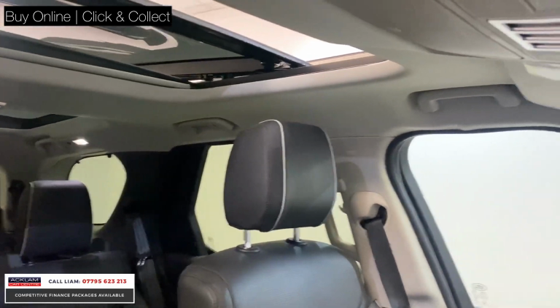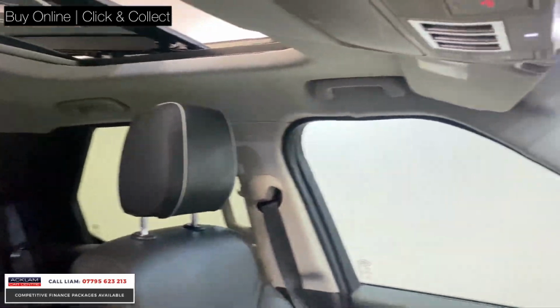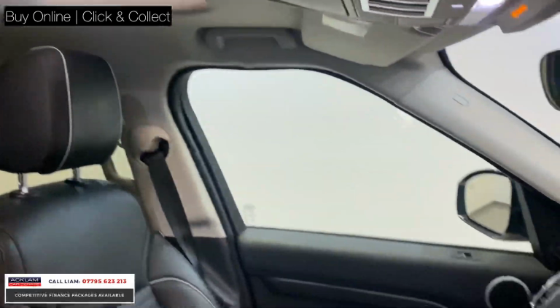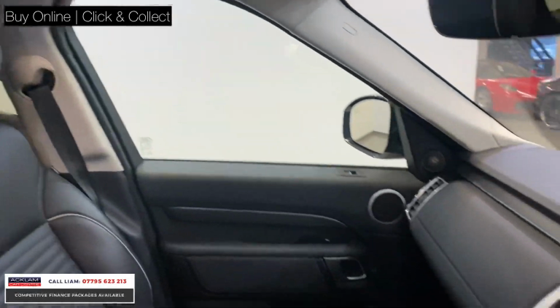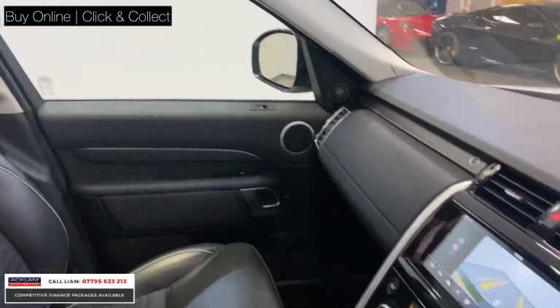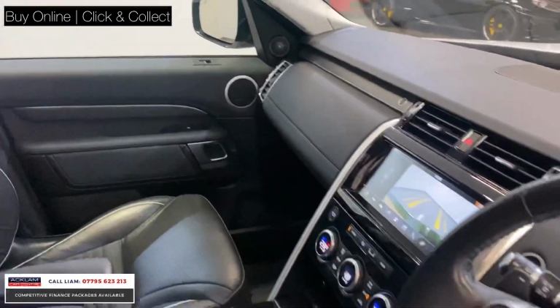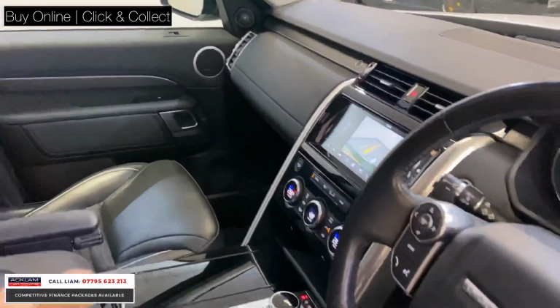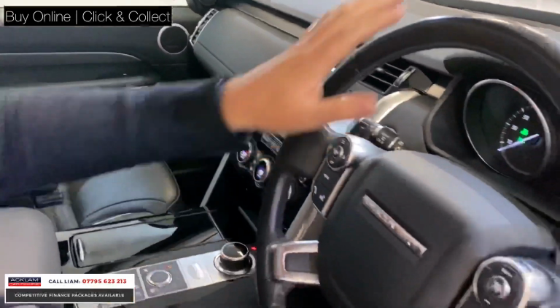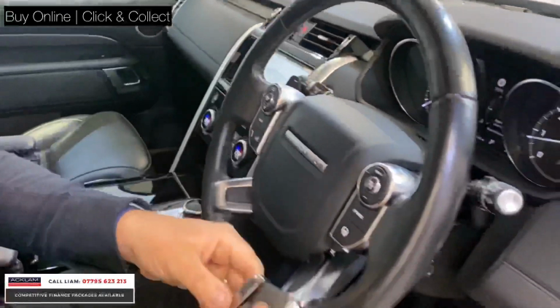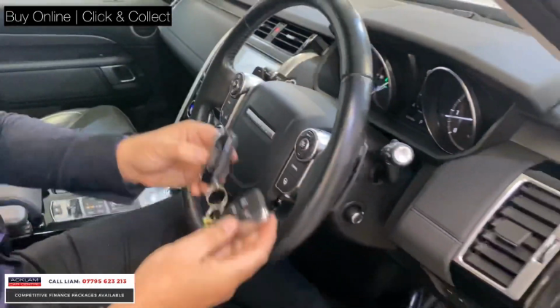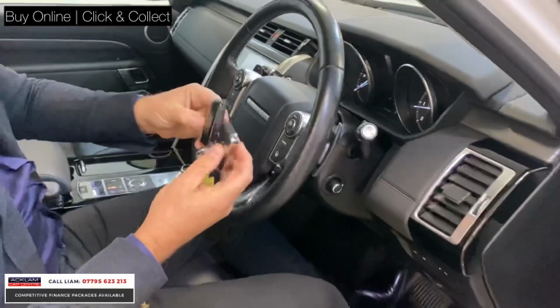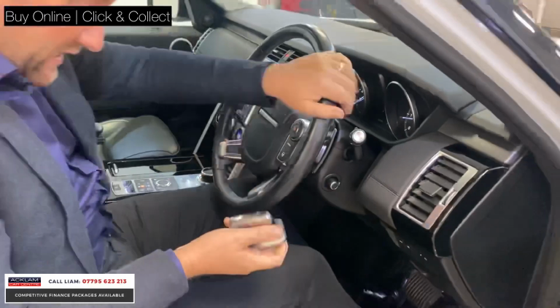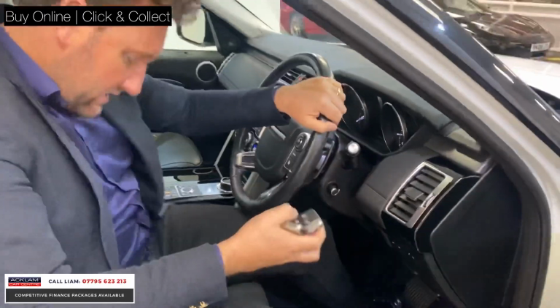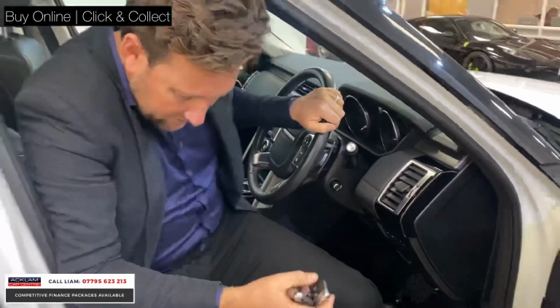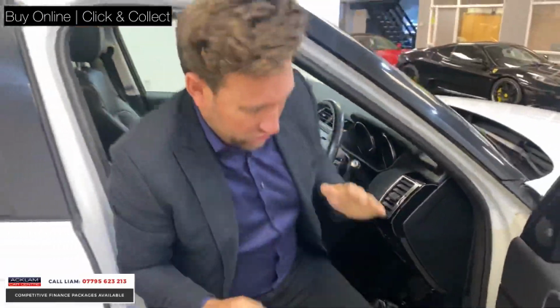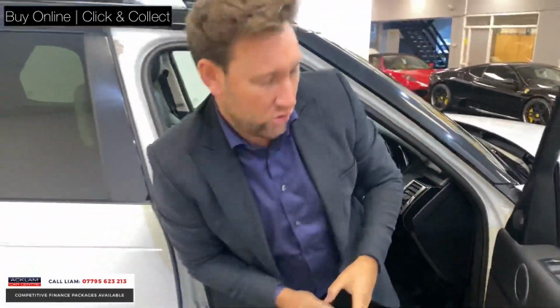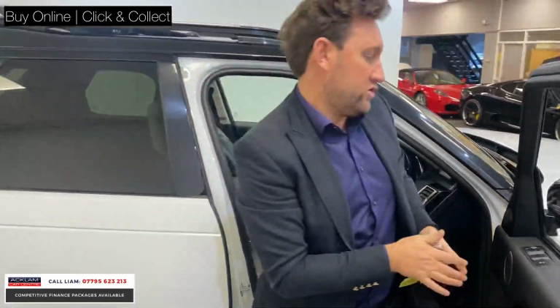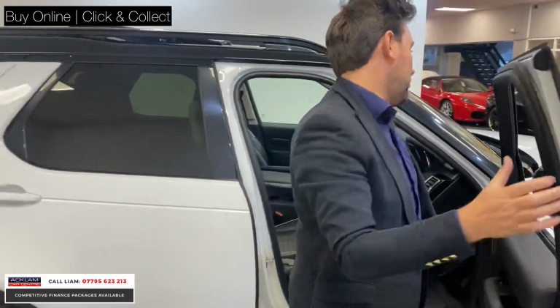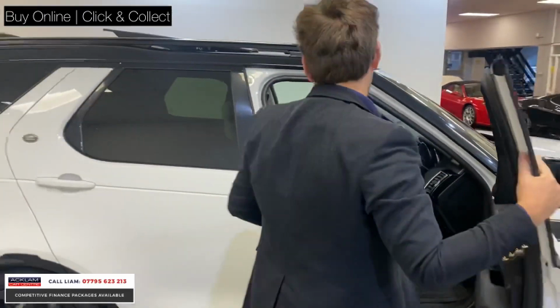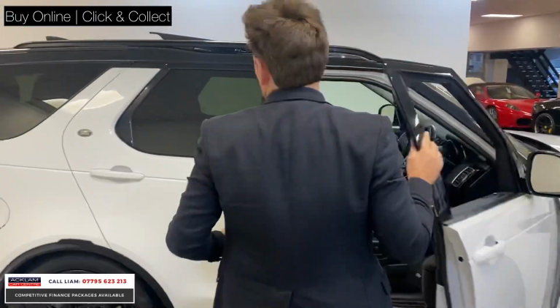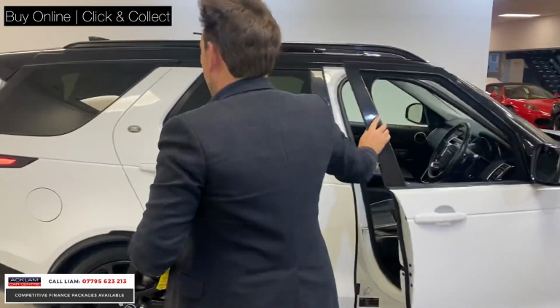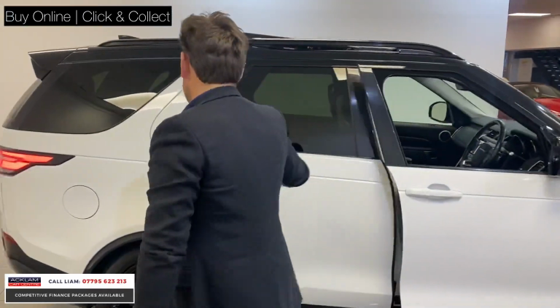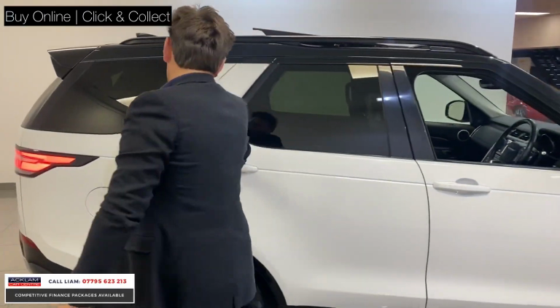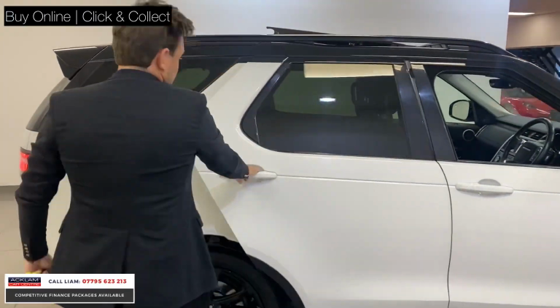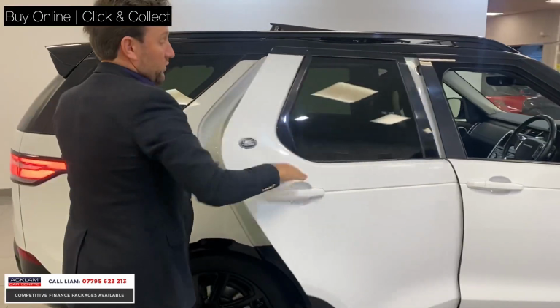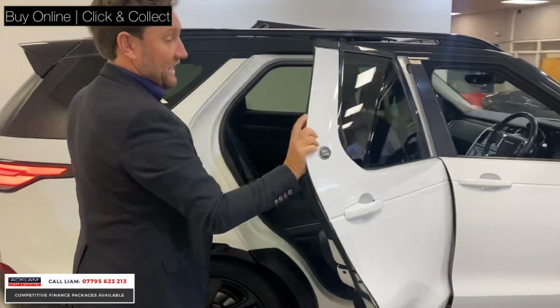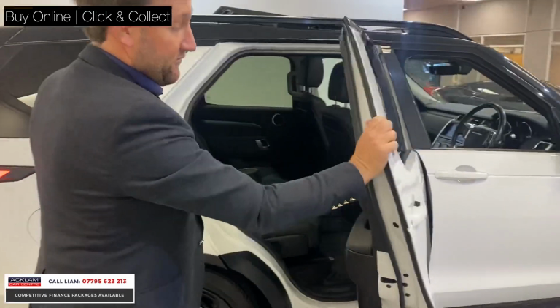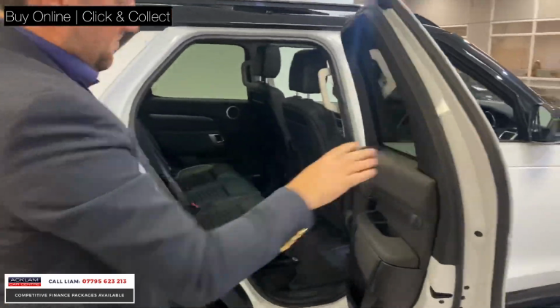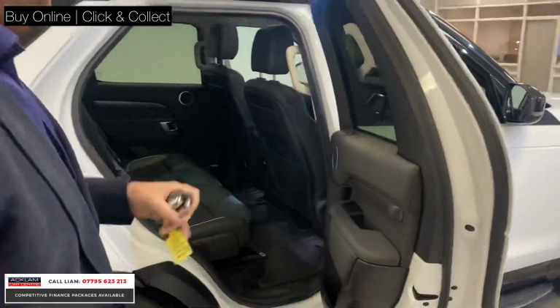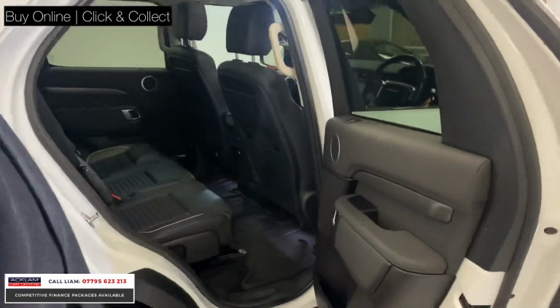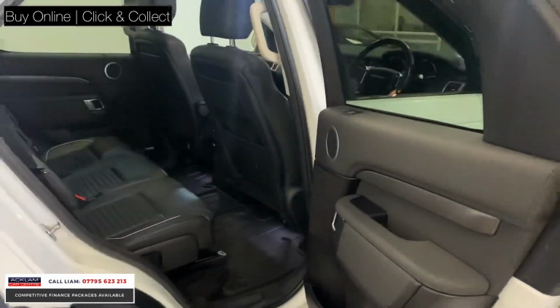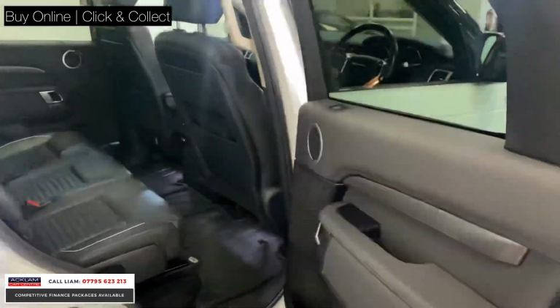The car has covered 23,000 miles with a full Land Rover service history and two keys — just a stunning looking car. It's going on the website live now, available for click and collect, so be quick.